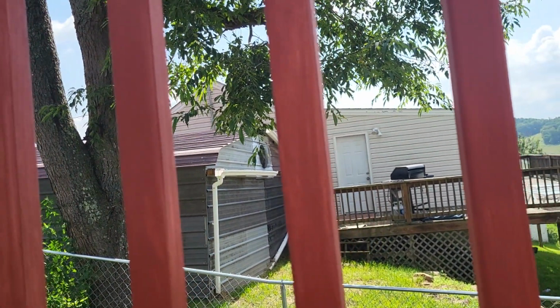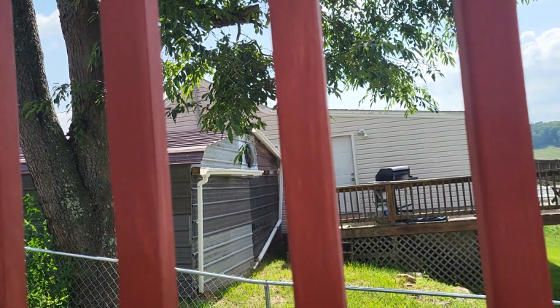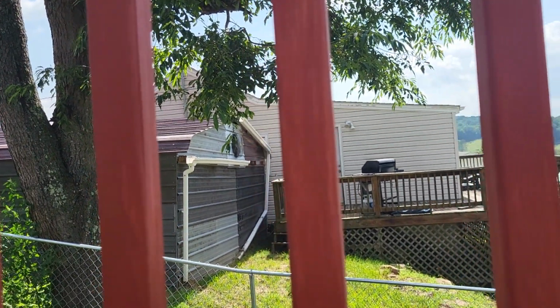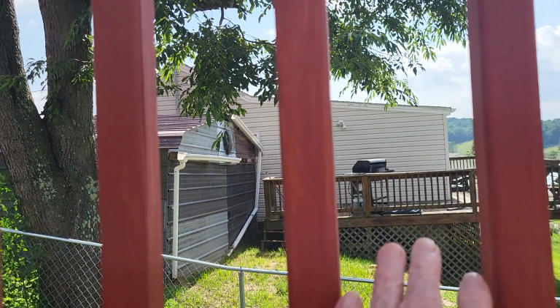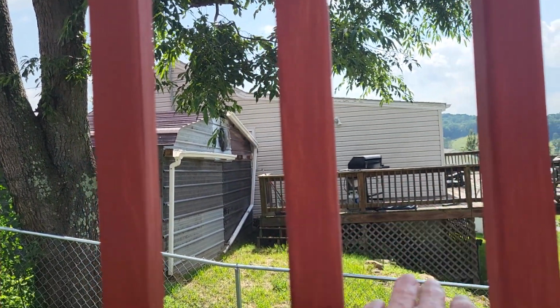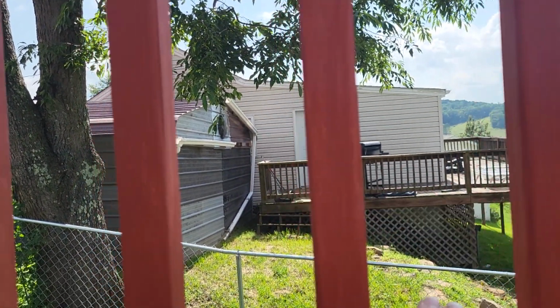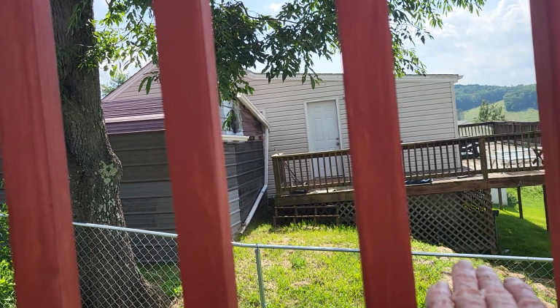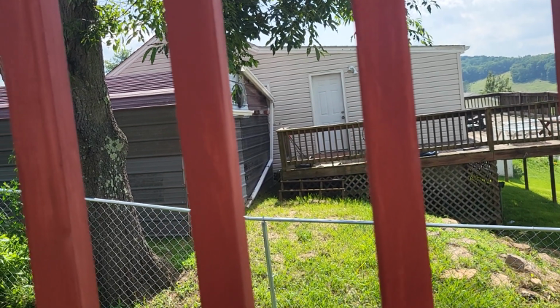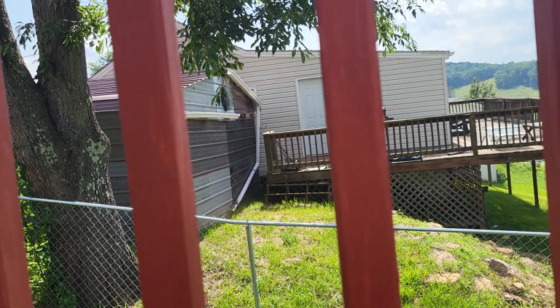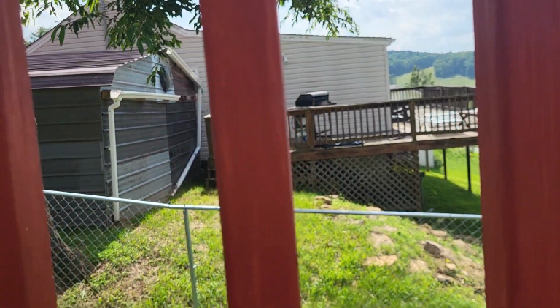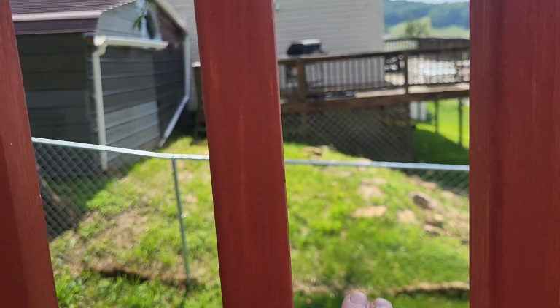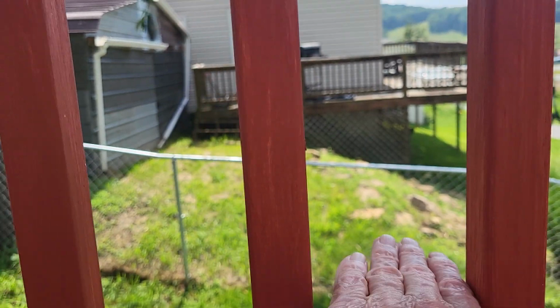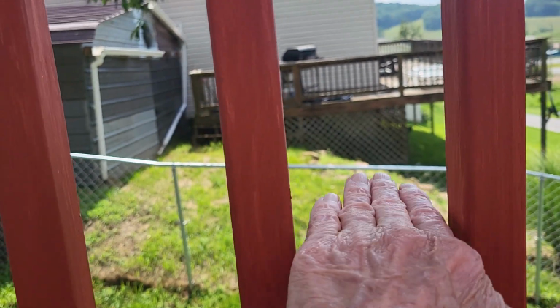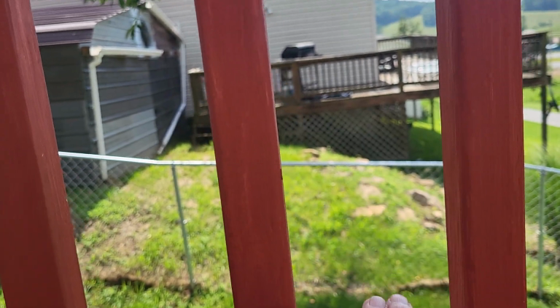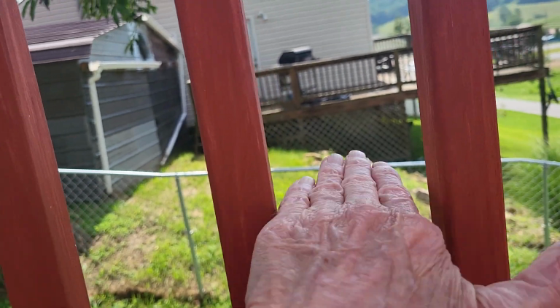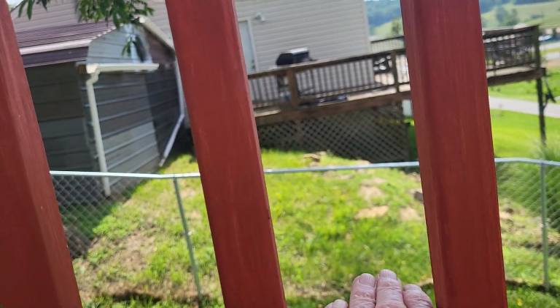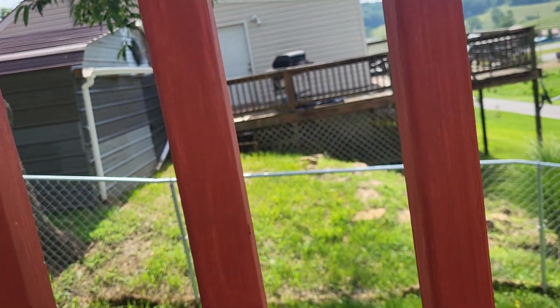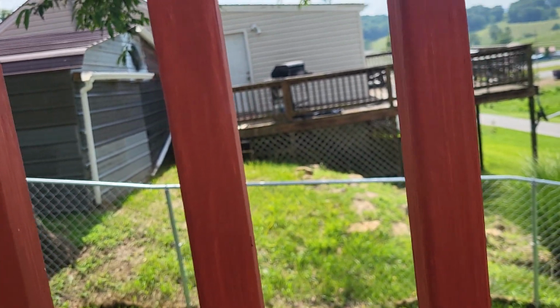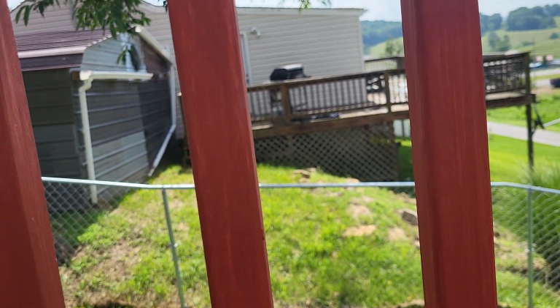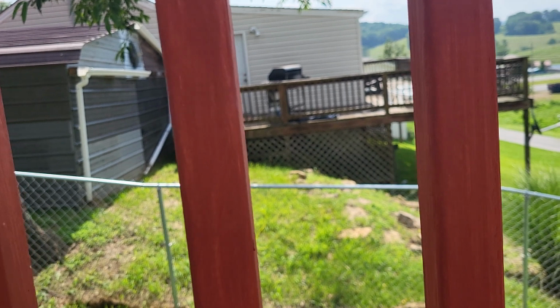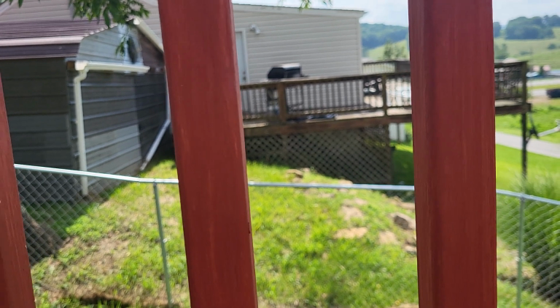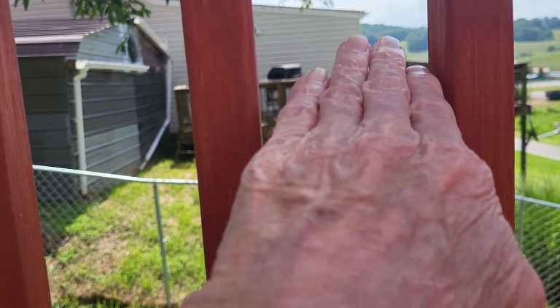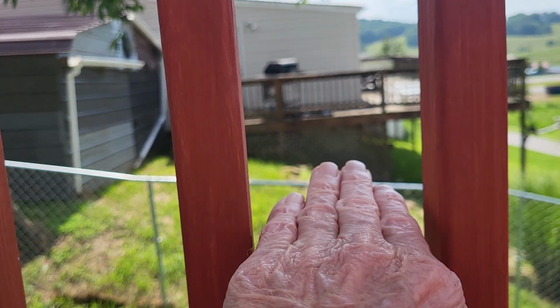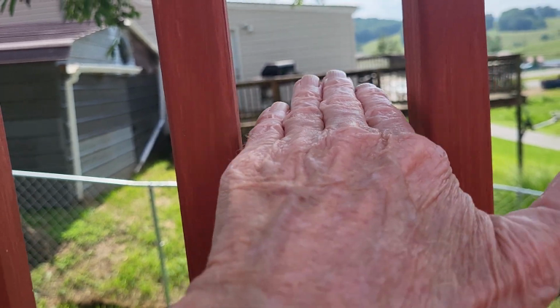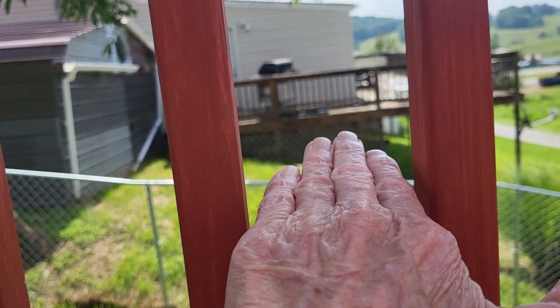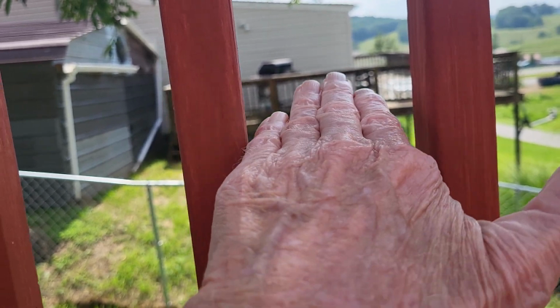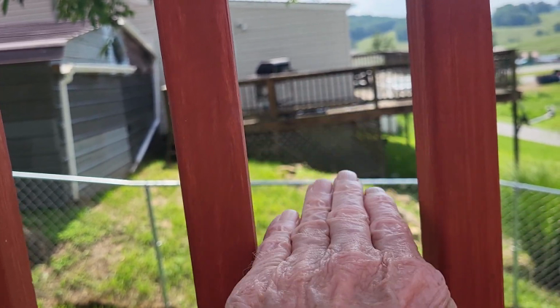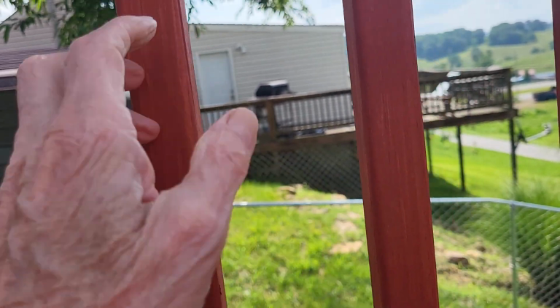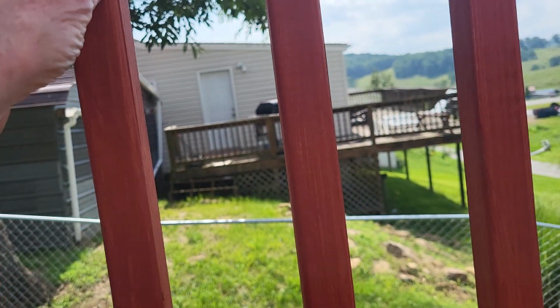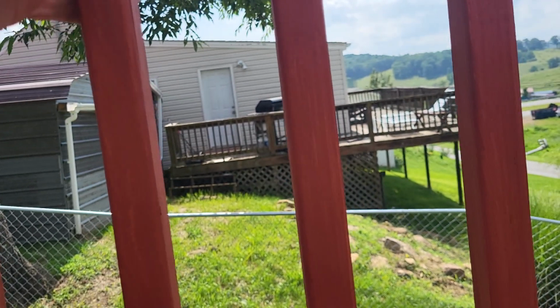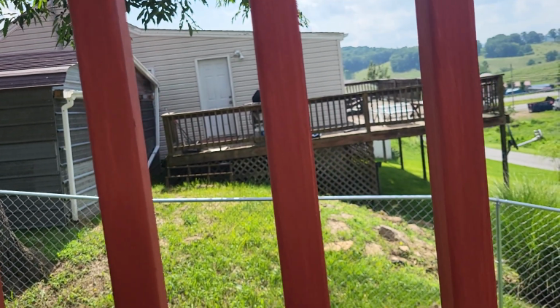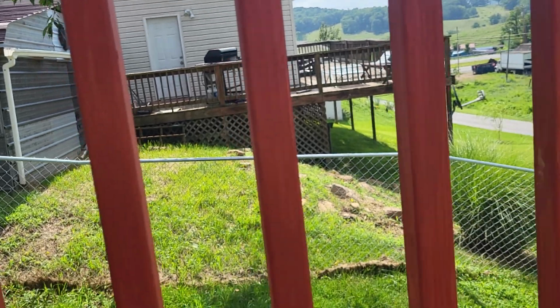The screws hold them in really, really super good — sturdy and tight. The reason you use a two-by-four as a spacer is because a baby's head will not hardly go through that space; it's three and a half inches, so that's a good safety tip.